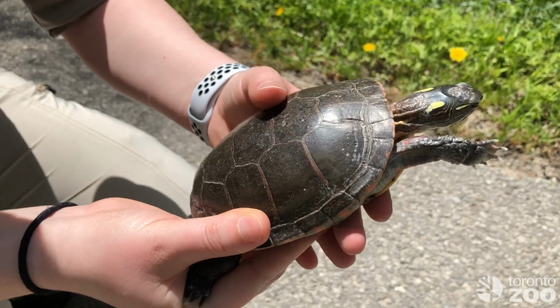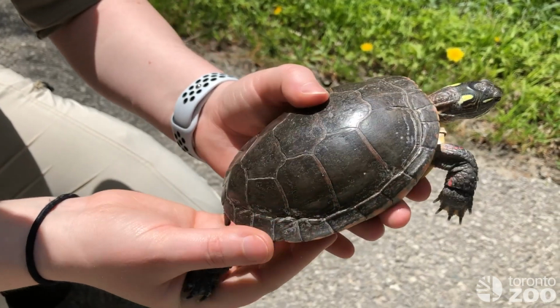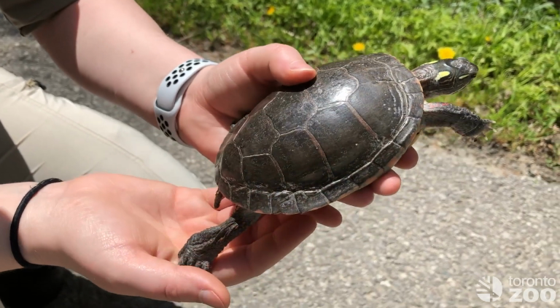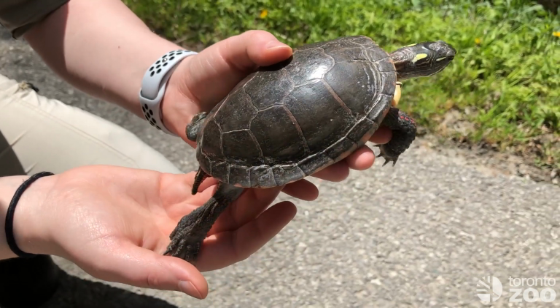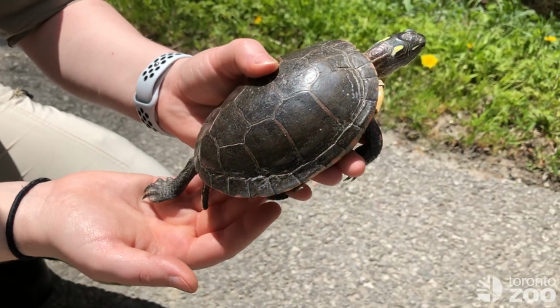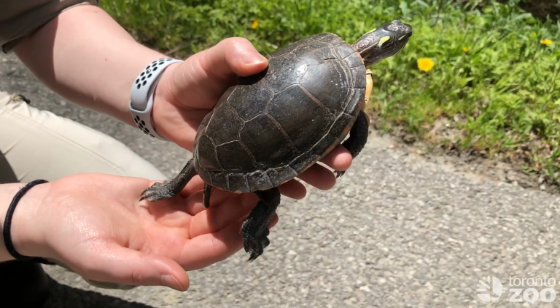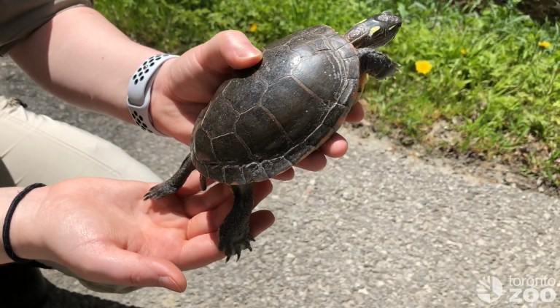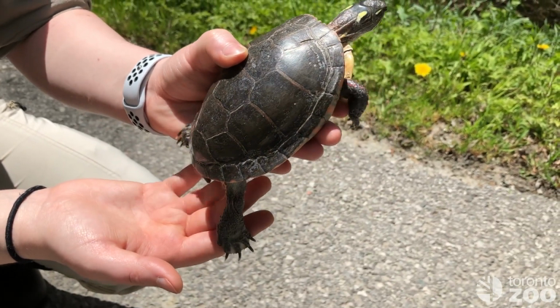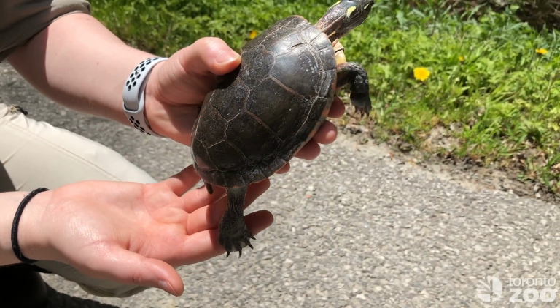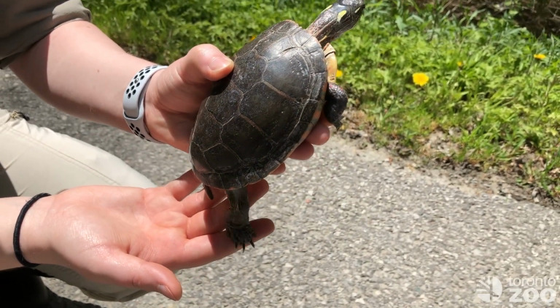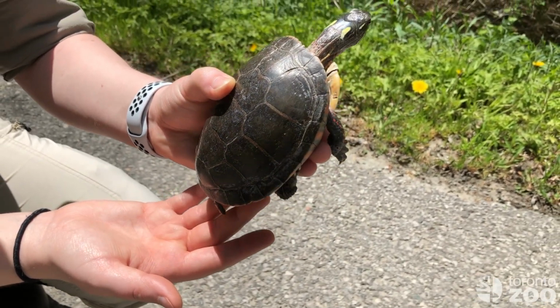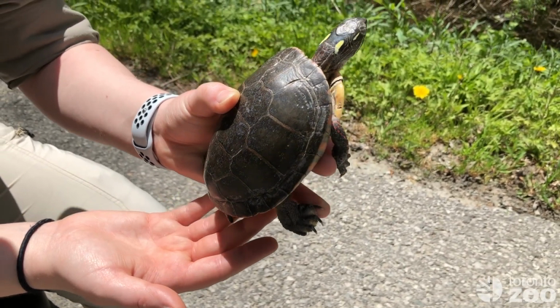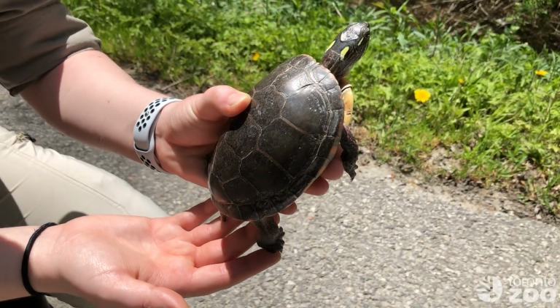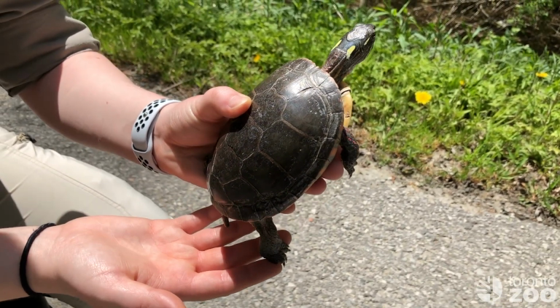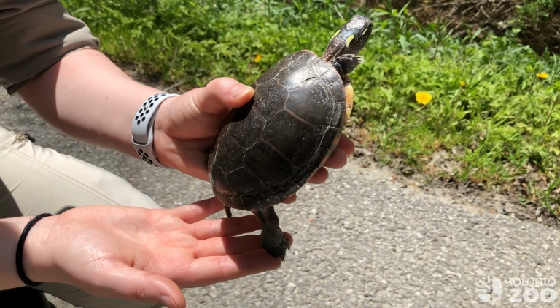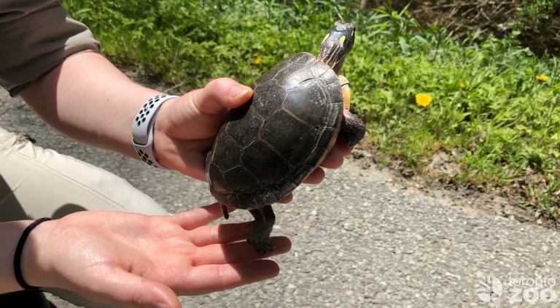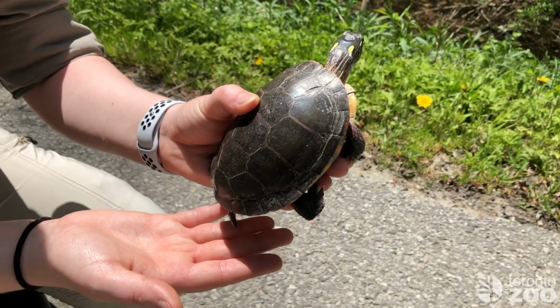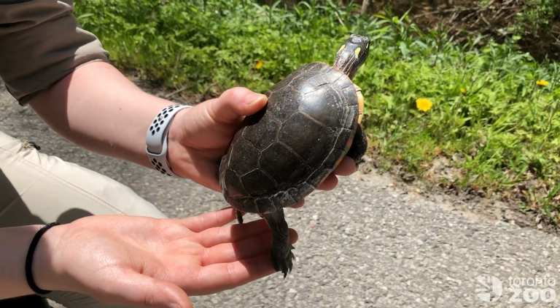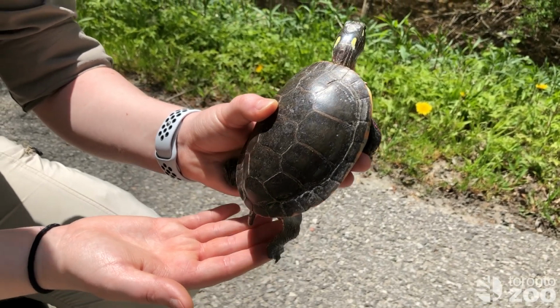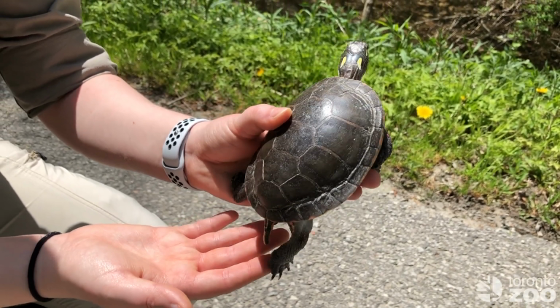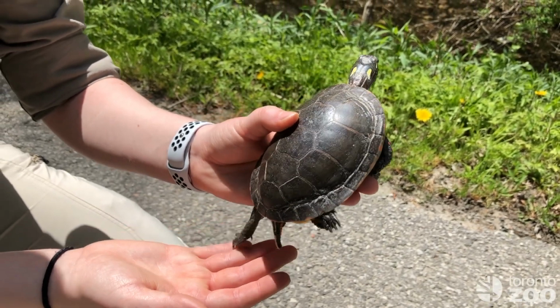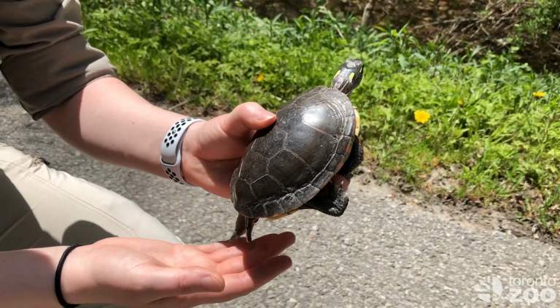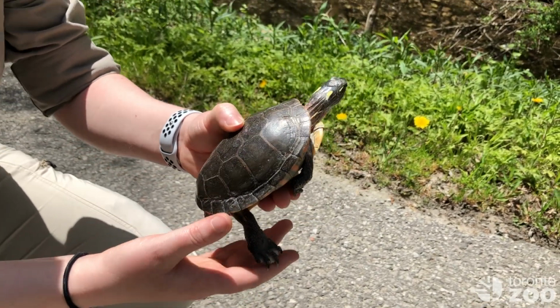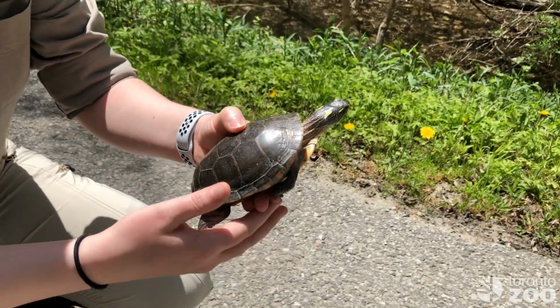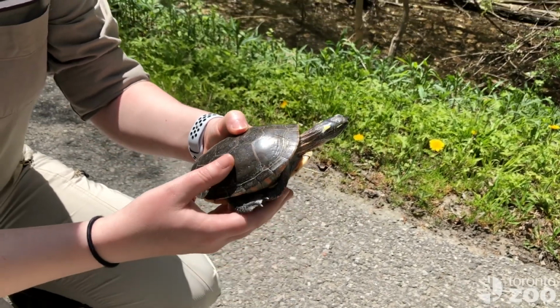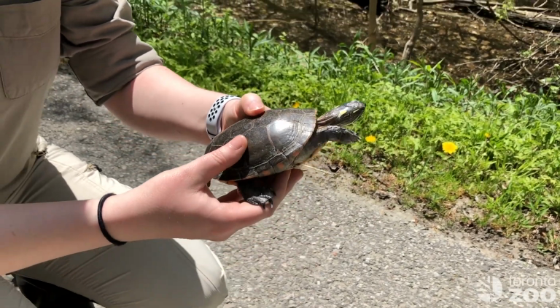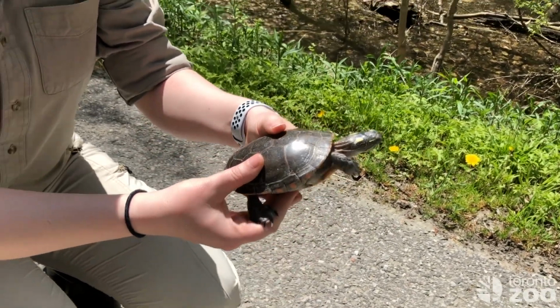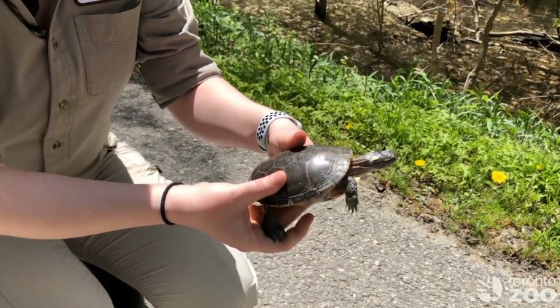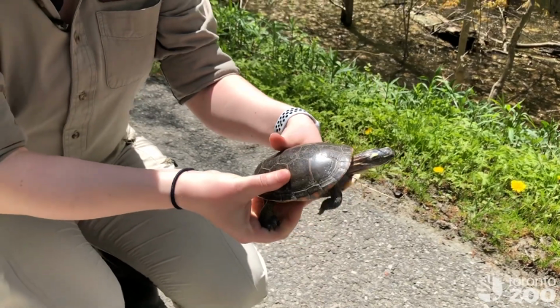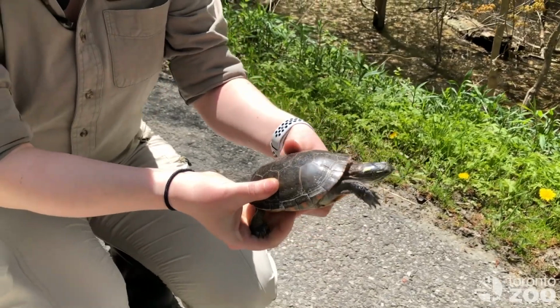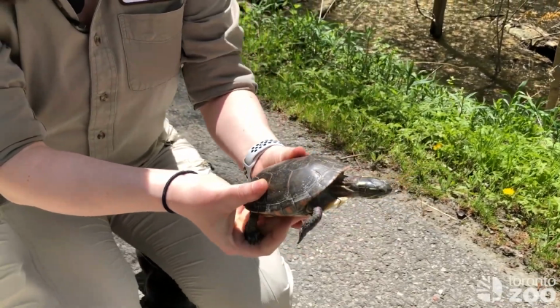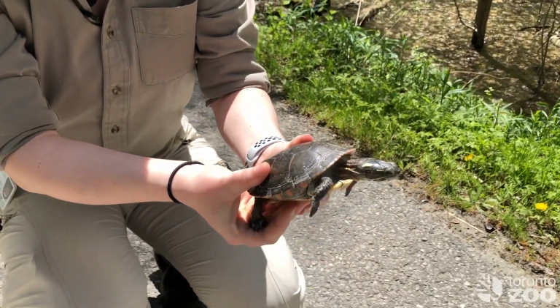You can also see the yellow markings on the head behind the eye and the neck. These are features that distinguish this turtle from the other species, and this is one of the most common turtle species that we have here in Ontario, so it's very likely that you may see these turtles when you're out and about.